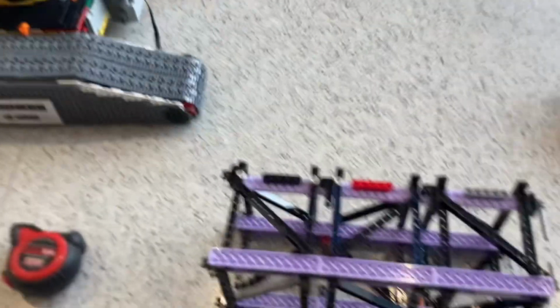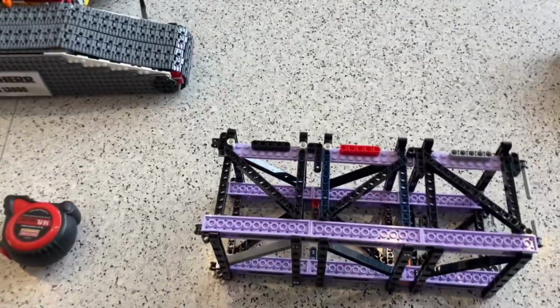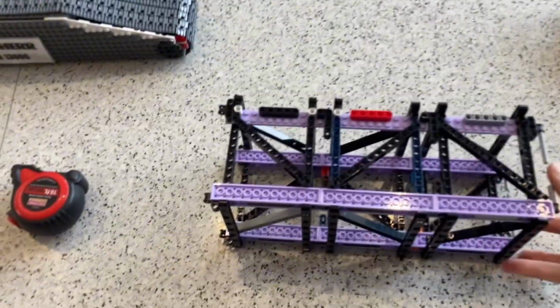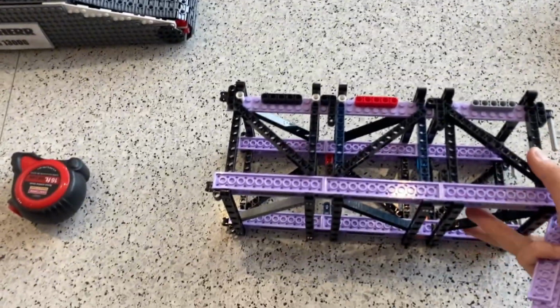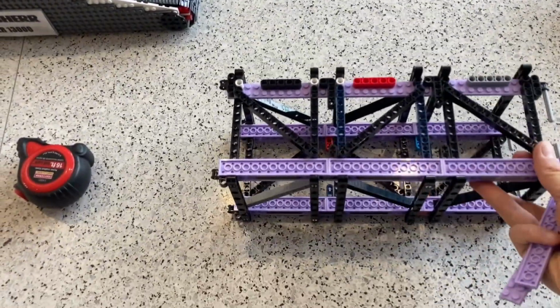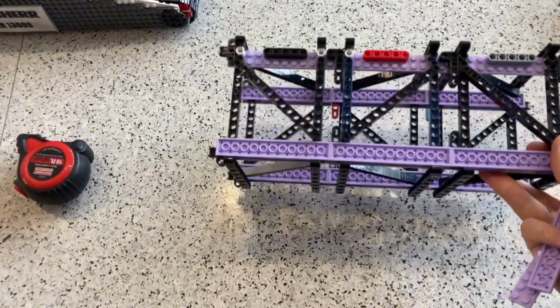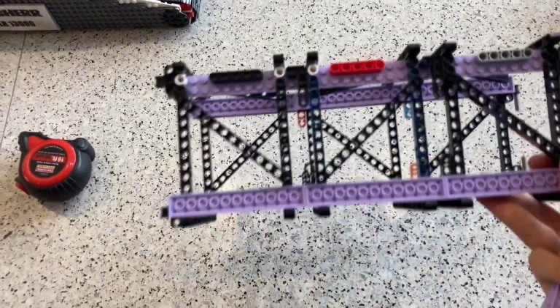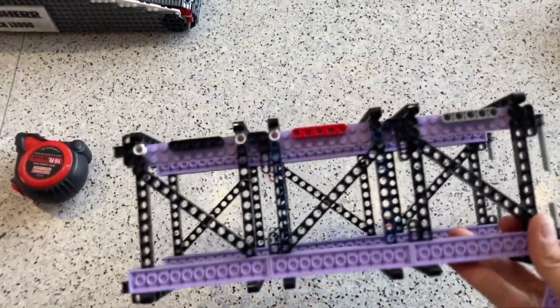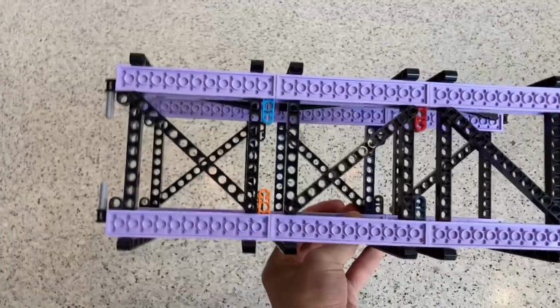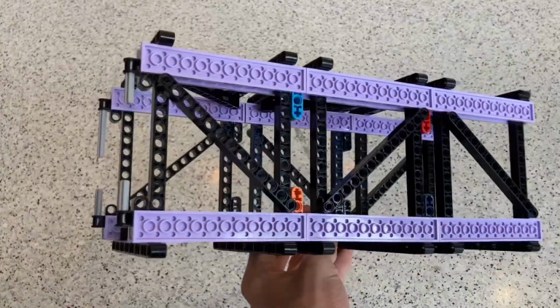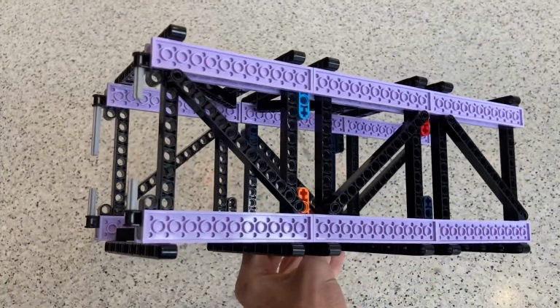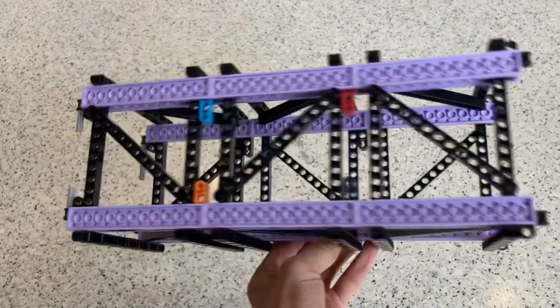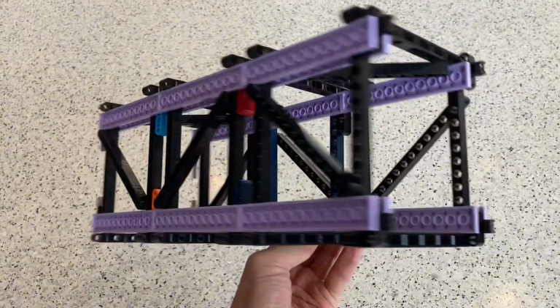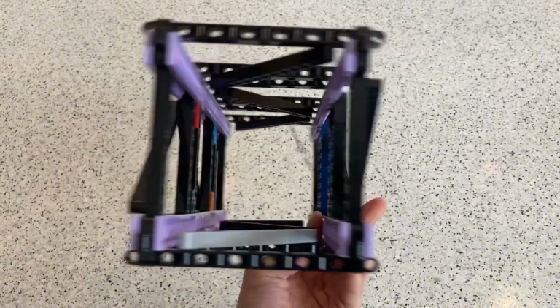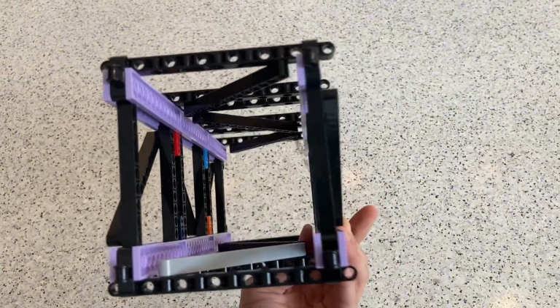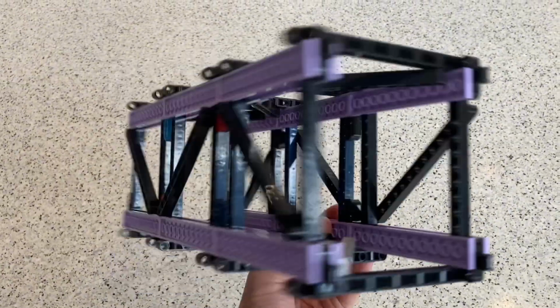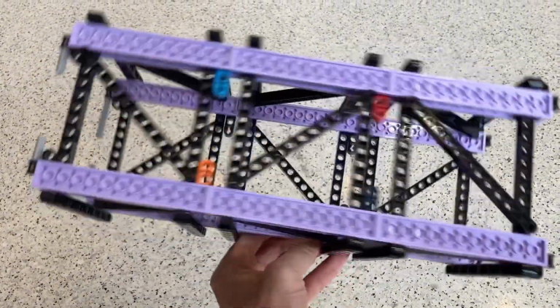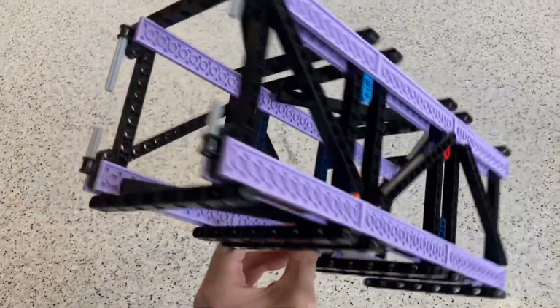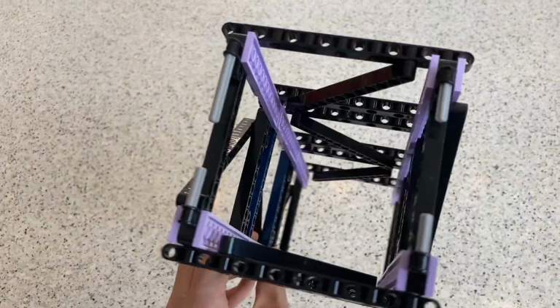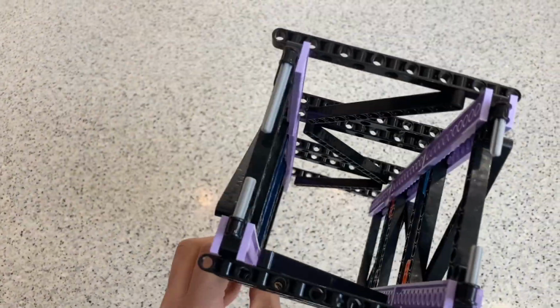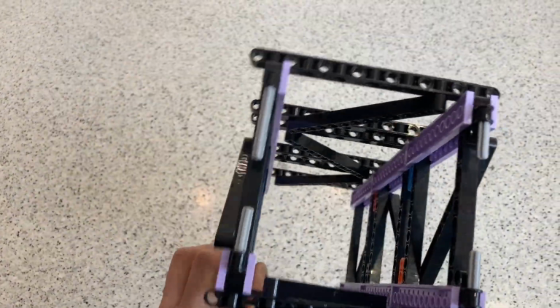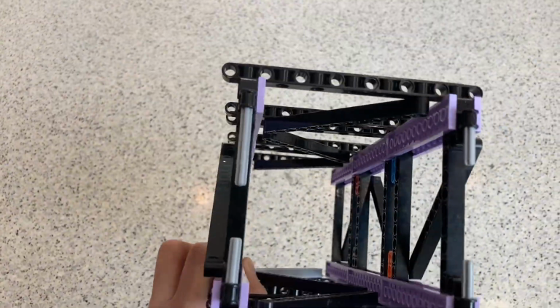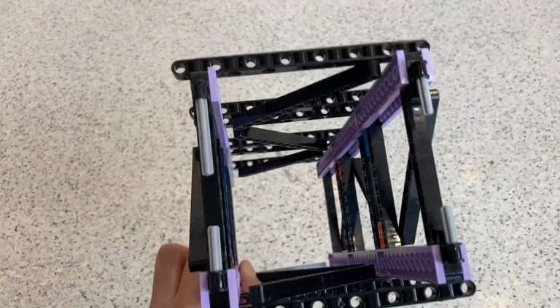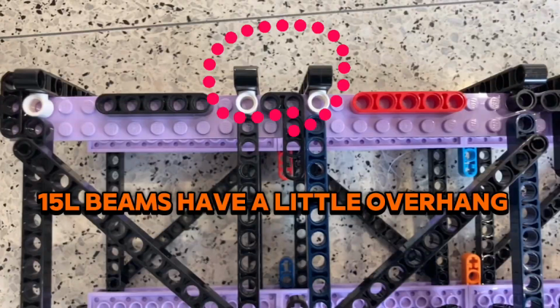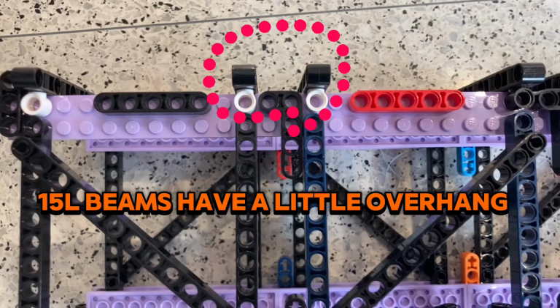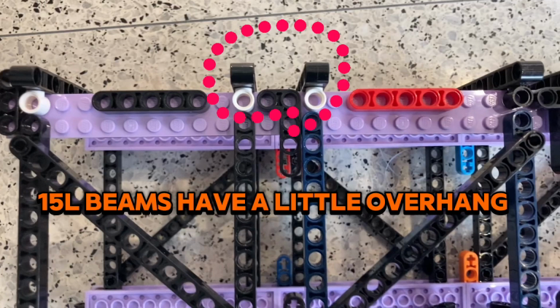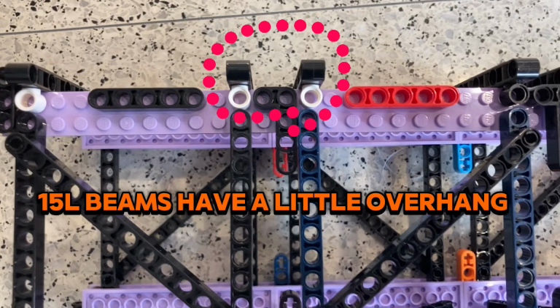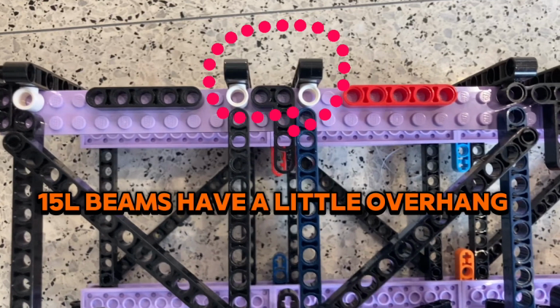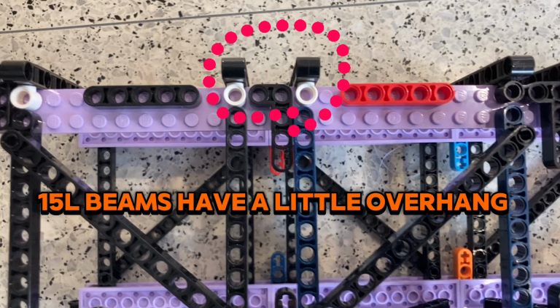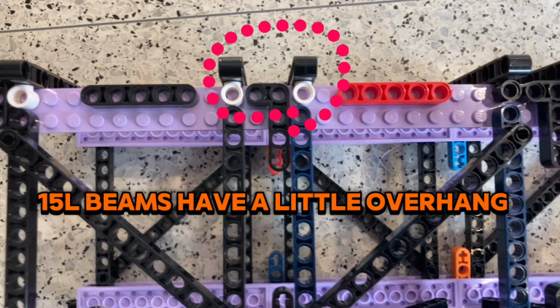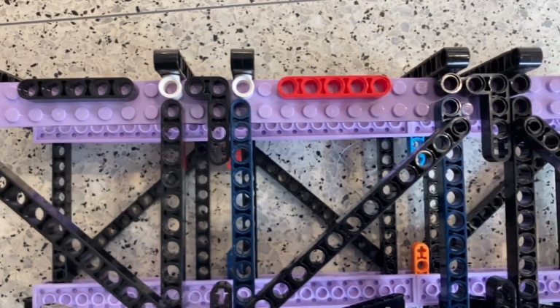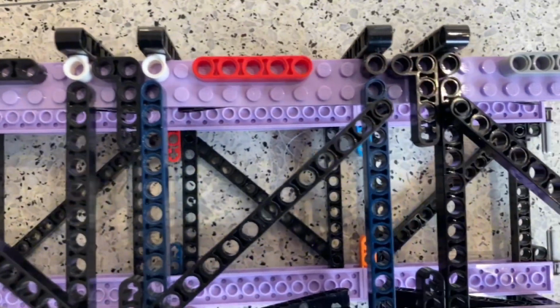This is the main lower boom section. It is about 13 studs wide and 13 studs tall. I don't have enough 13-long technic beams, so the 15-long ones had to suffice for the top and bottom.